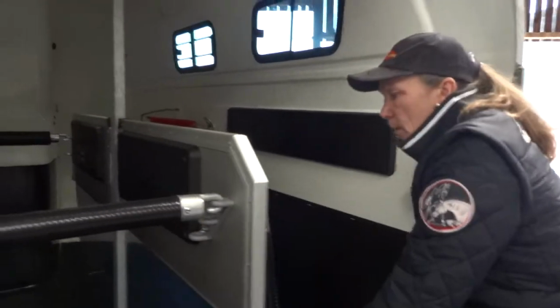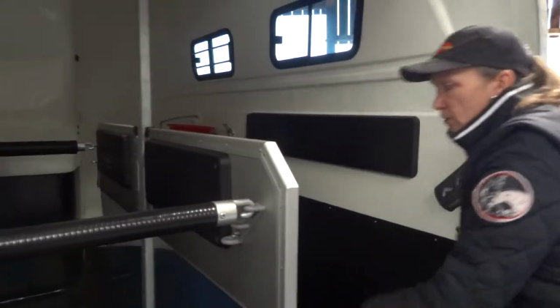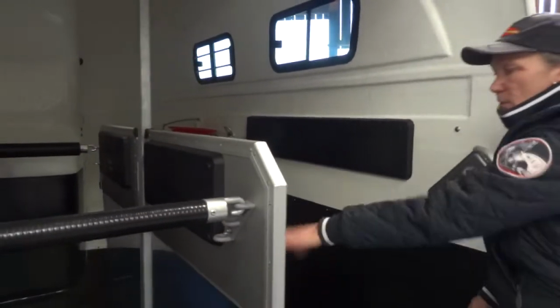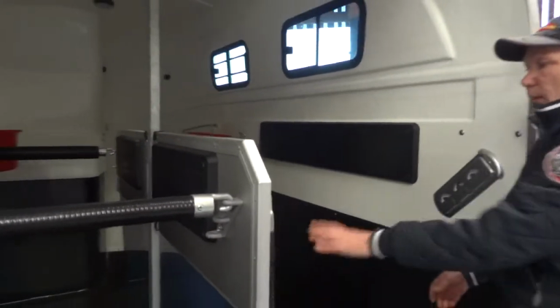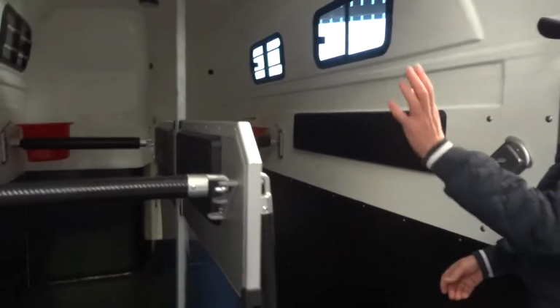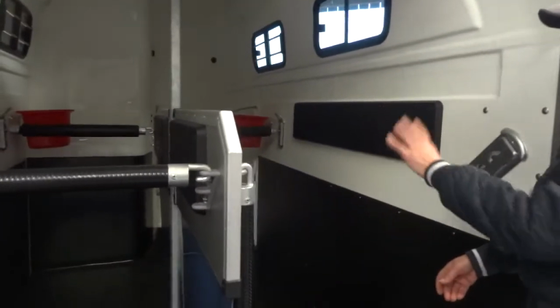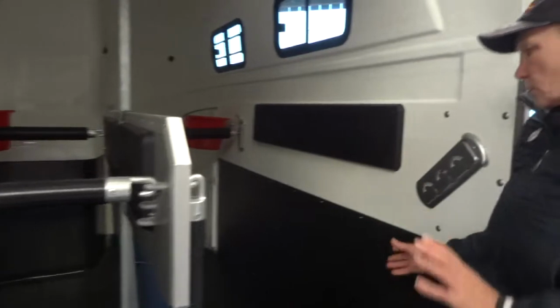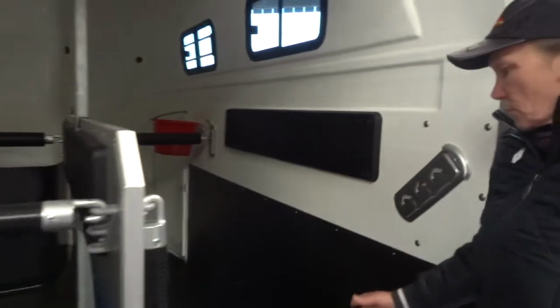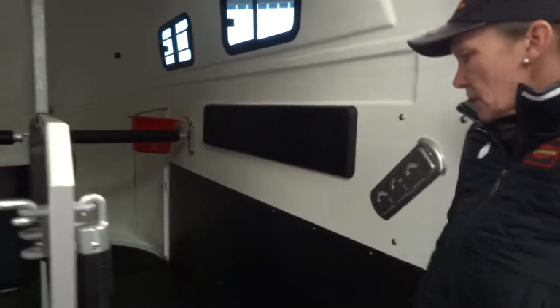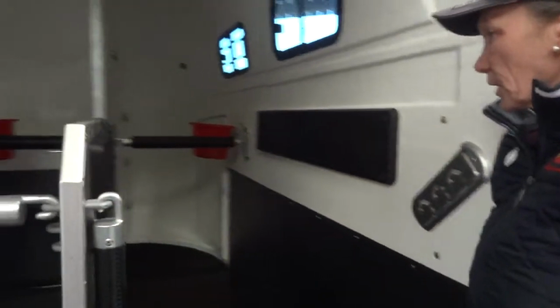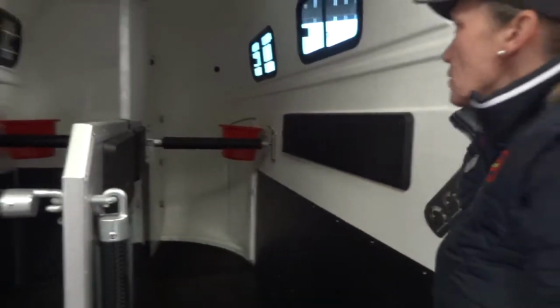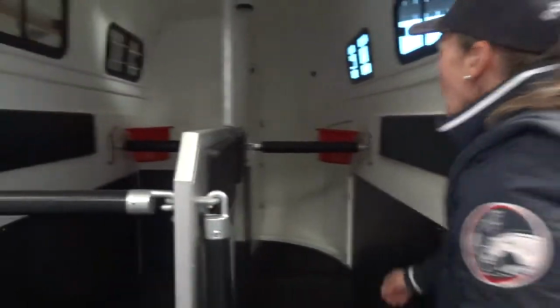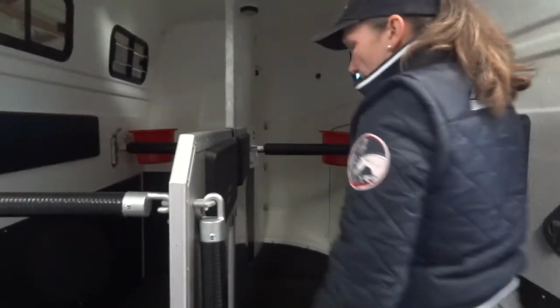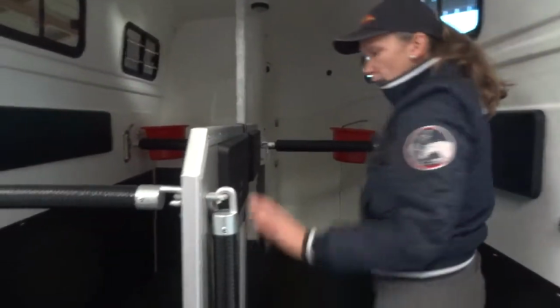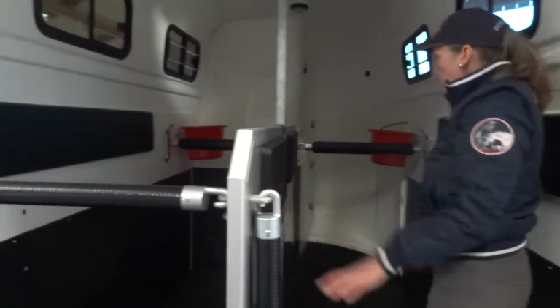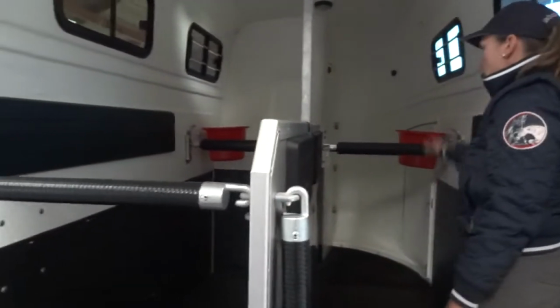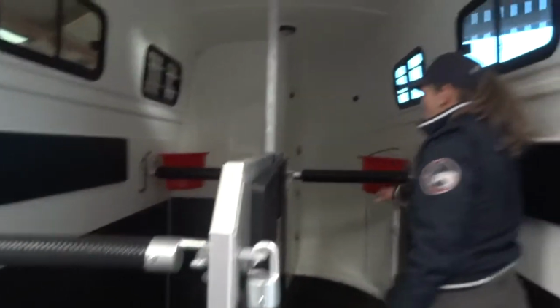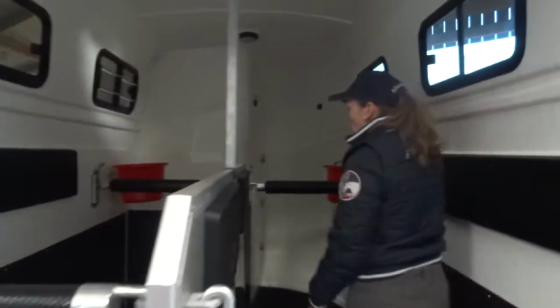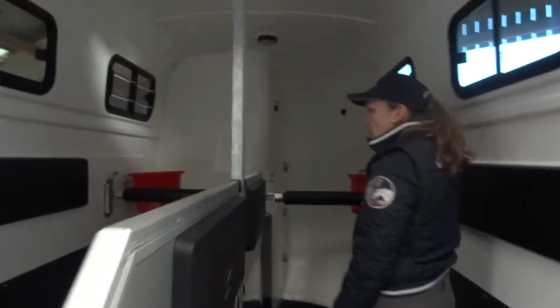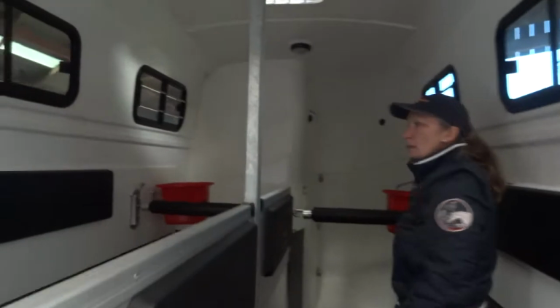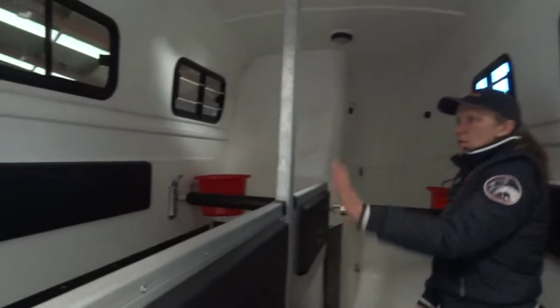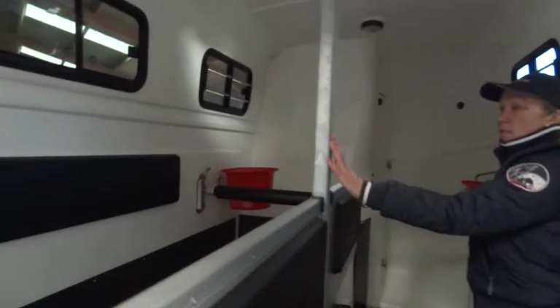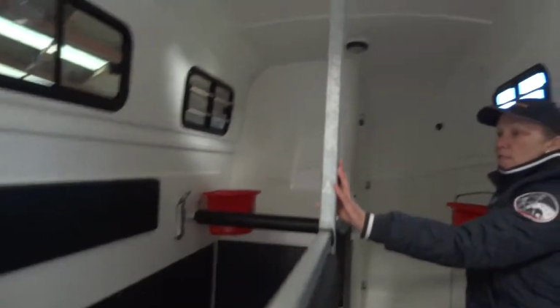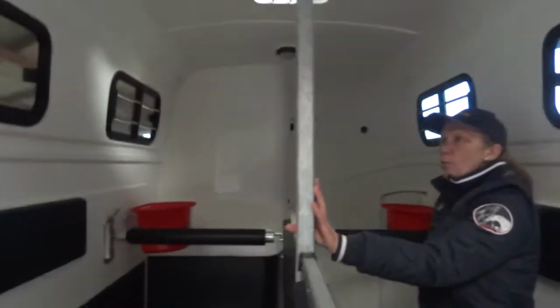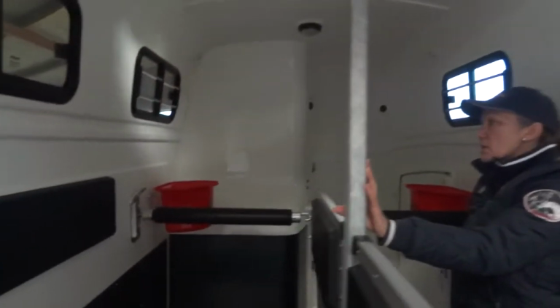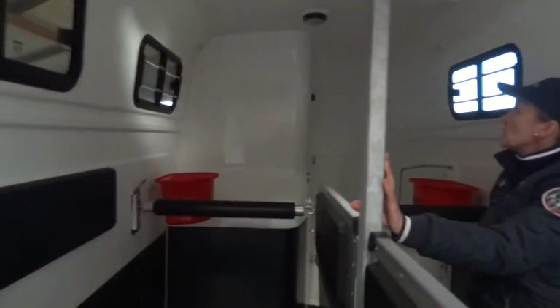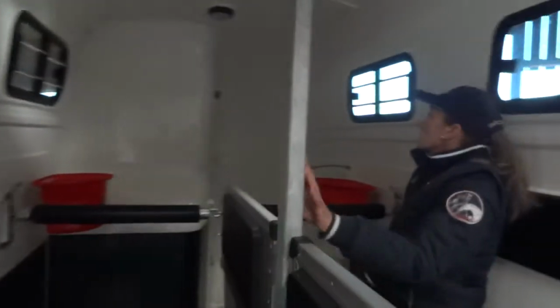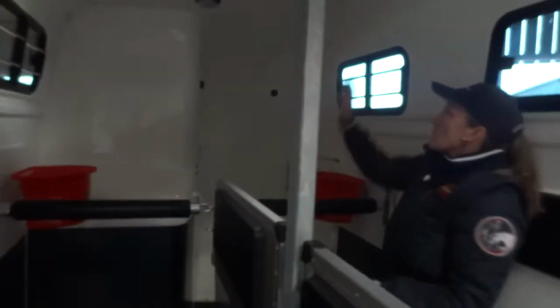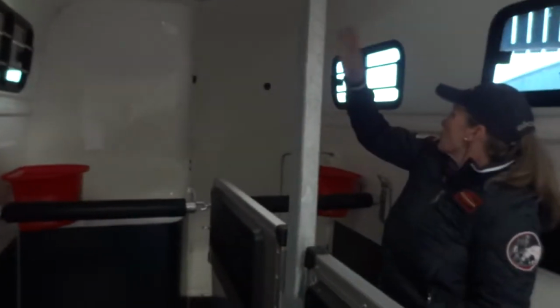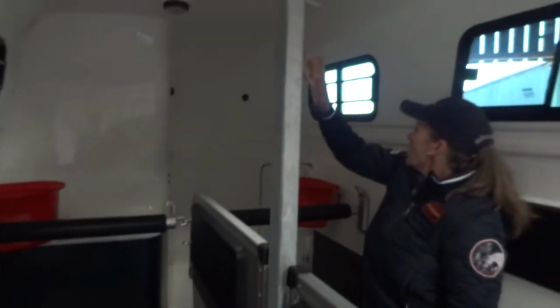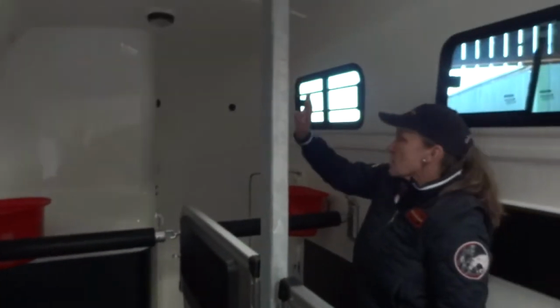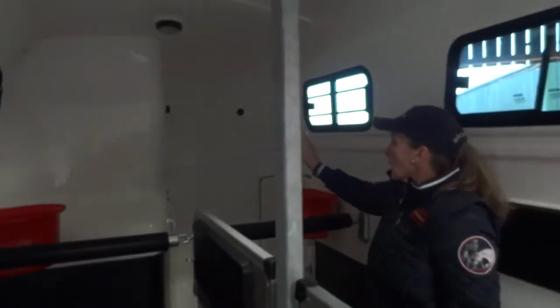We have adjustments on the back so you can put a shorter horse in if you need to, and we have the height adjustments for smaller horses. This one has the centre pole partition, and that's your roof vent.